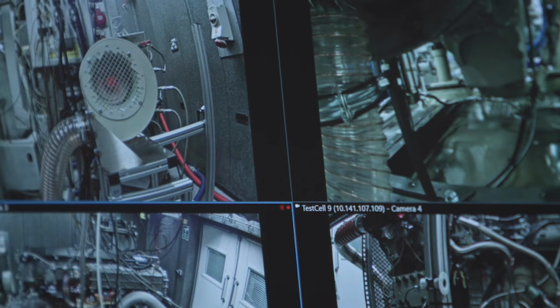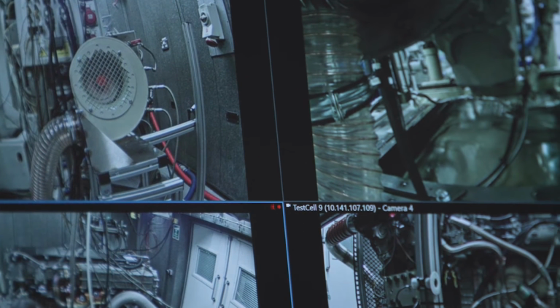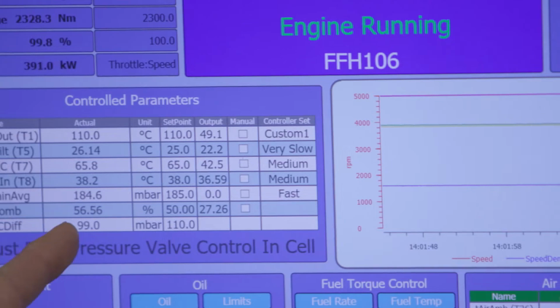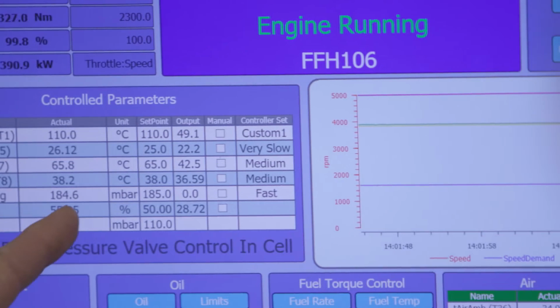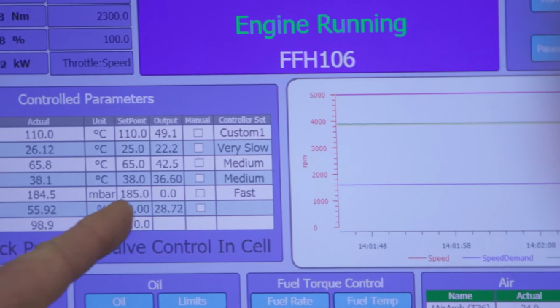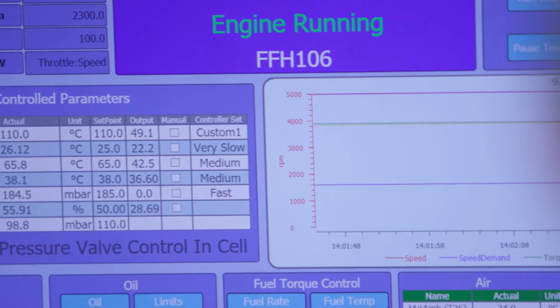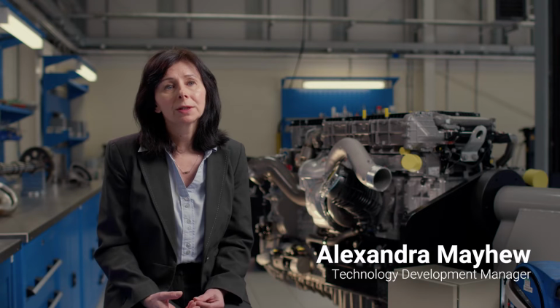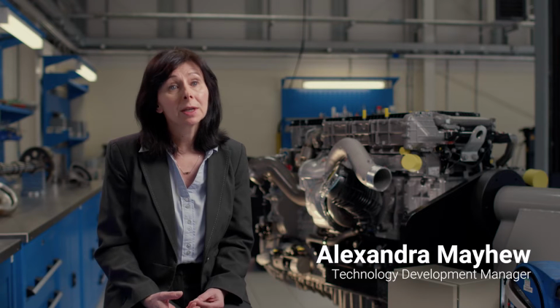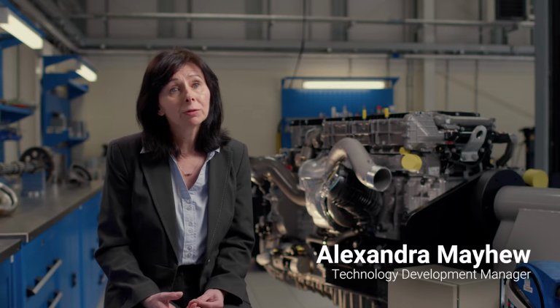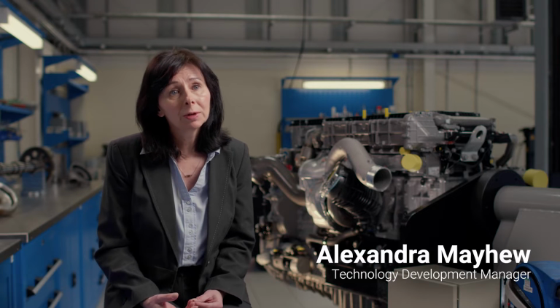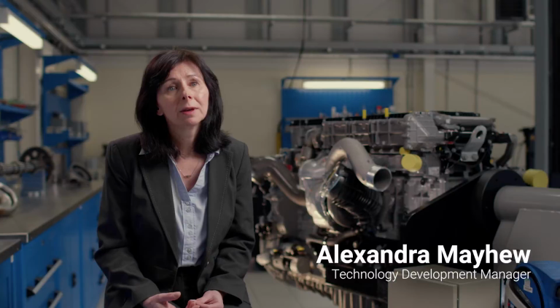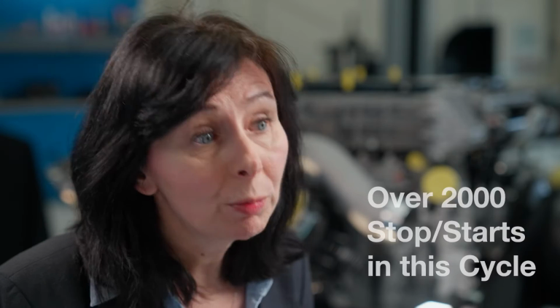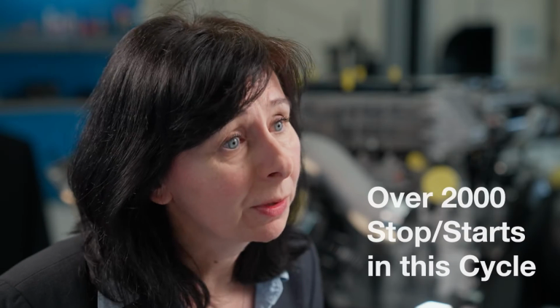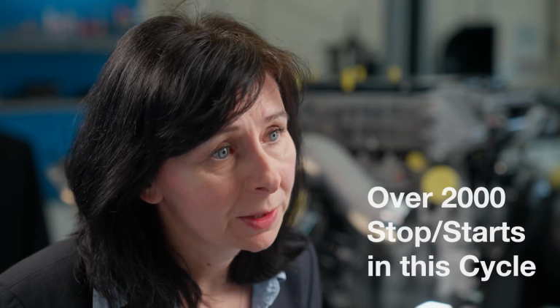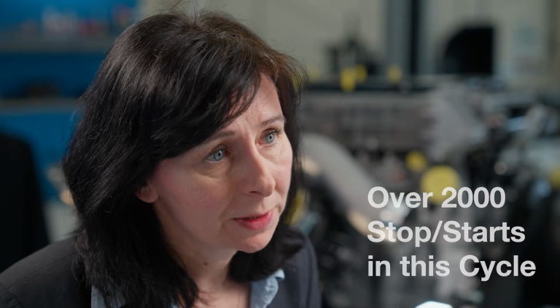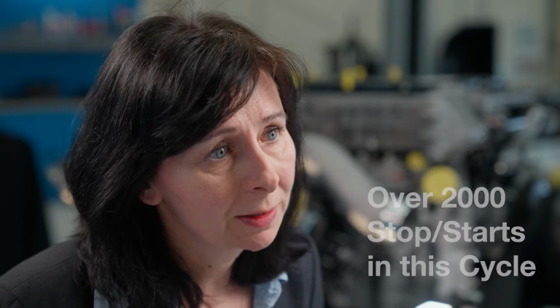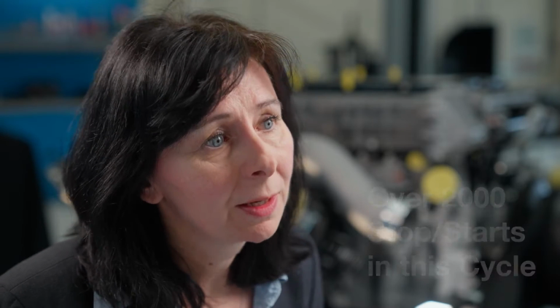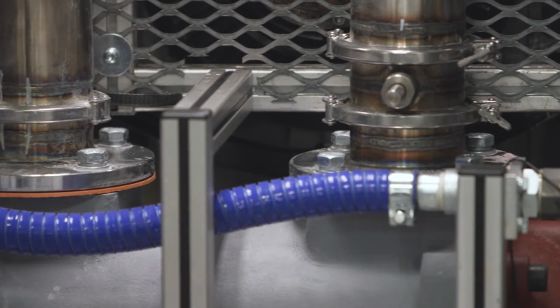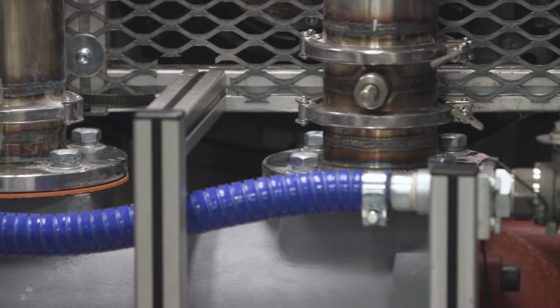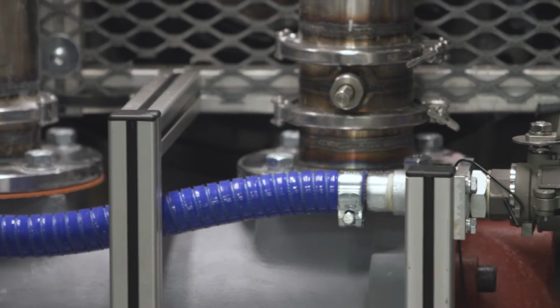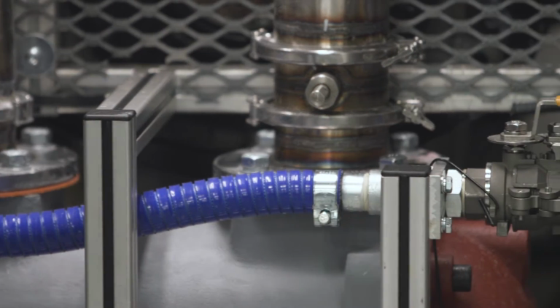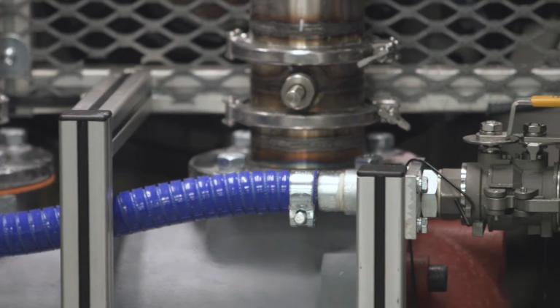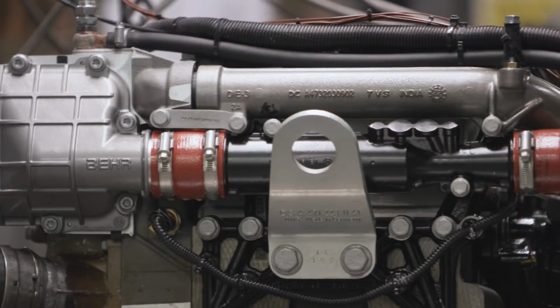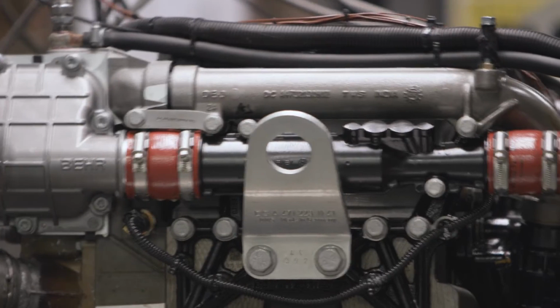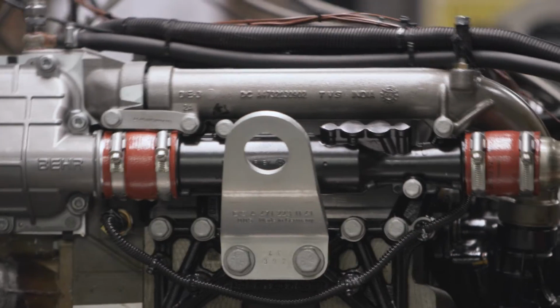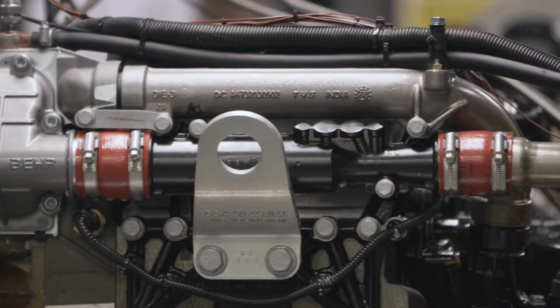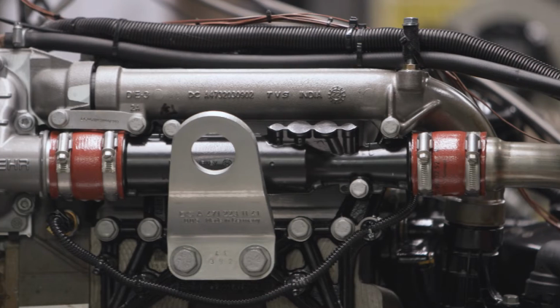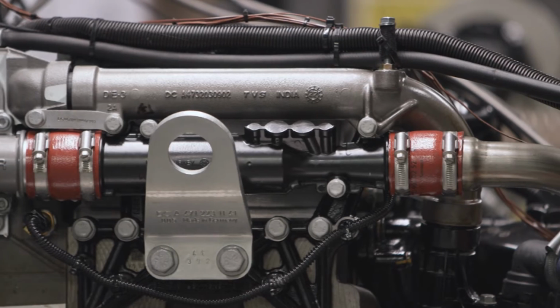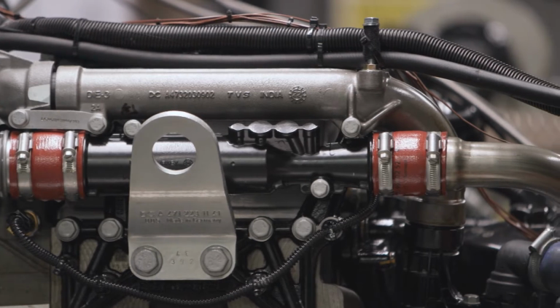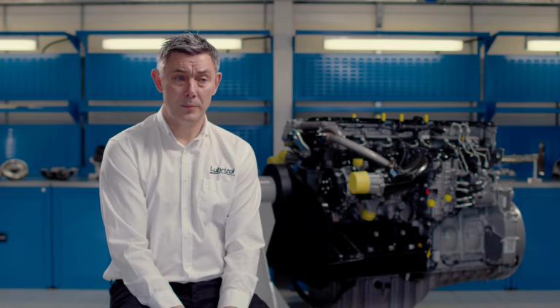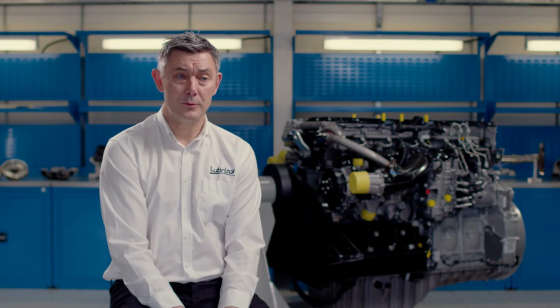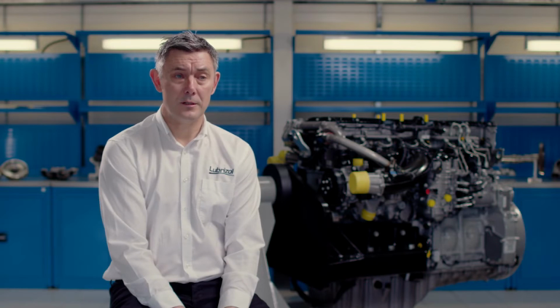The test duration is much longer. It runs for 600 hours with multiple stop-starts, and that puts a huge load — very high torque — on the boundary conditions of certain components within the engine.